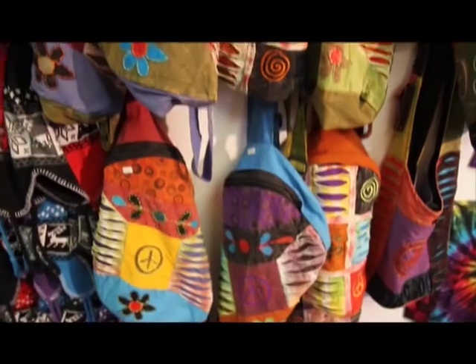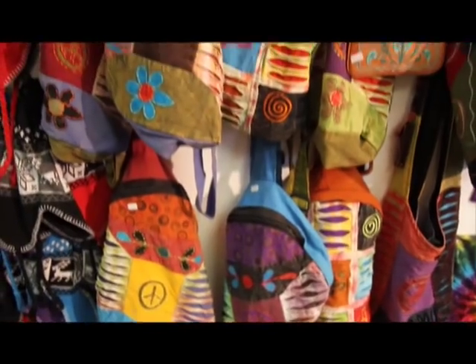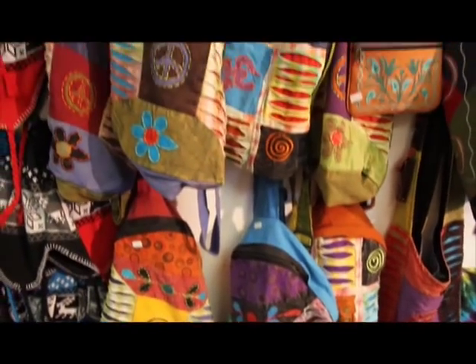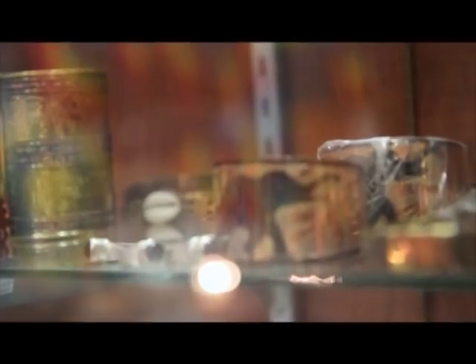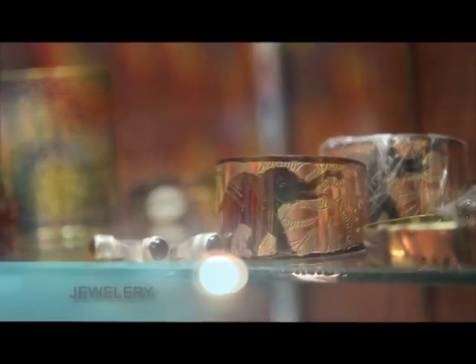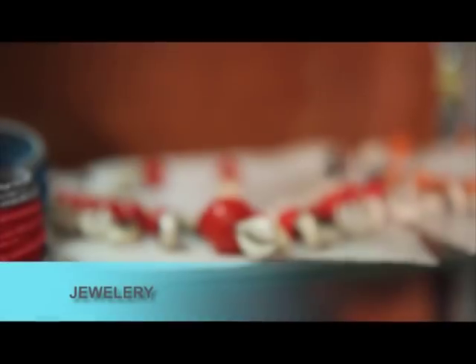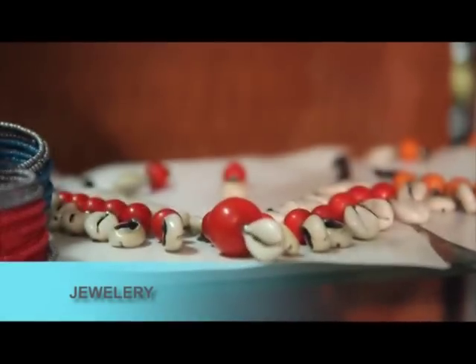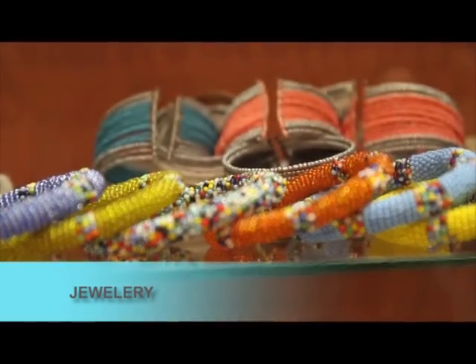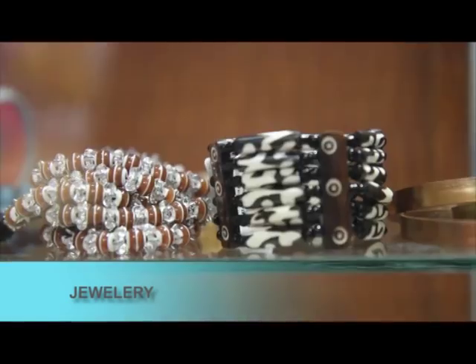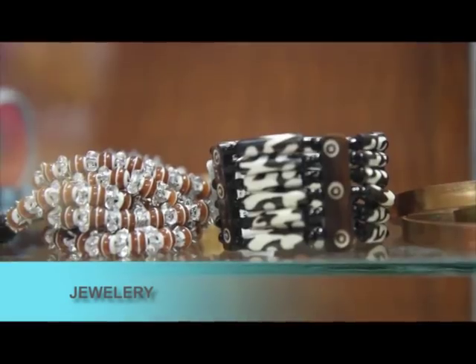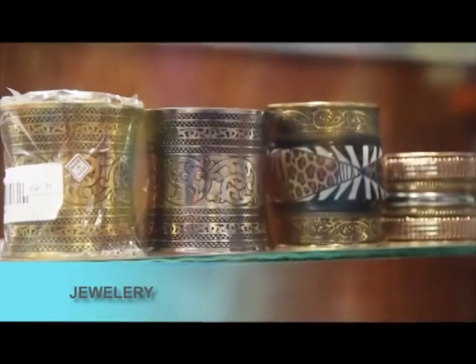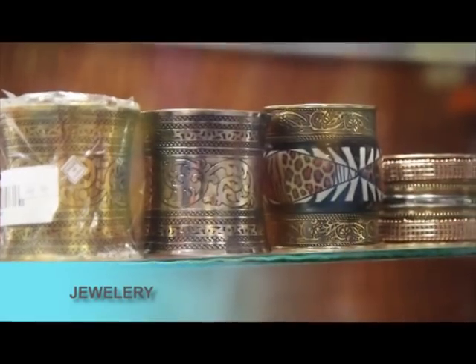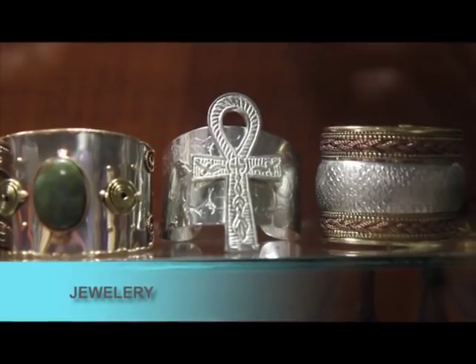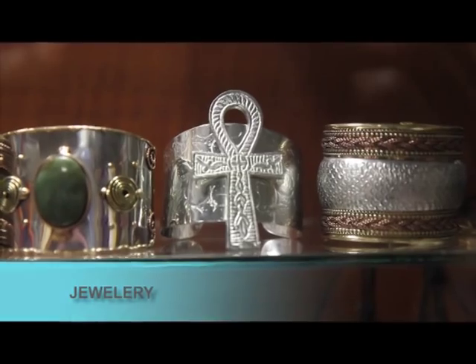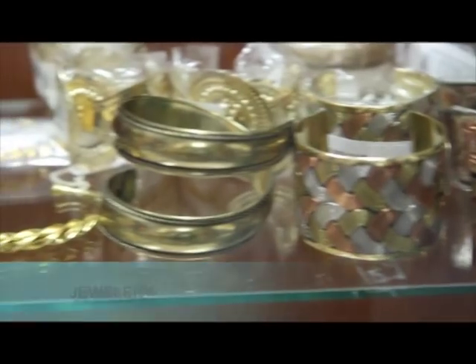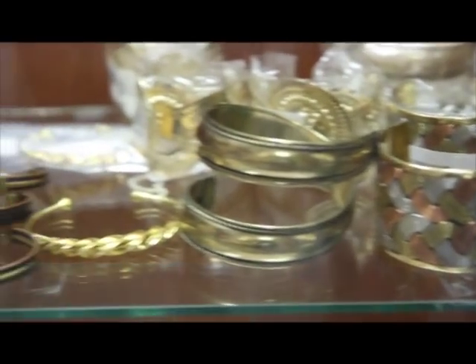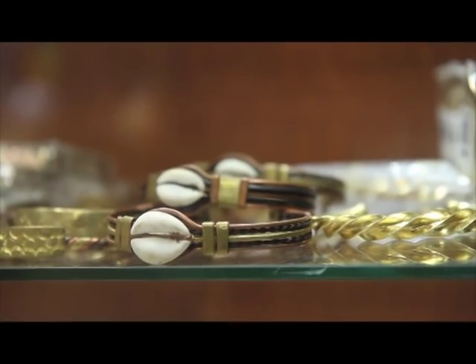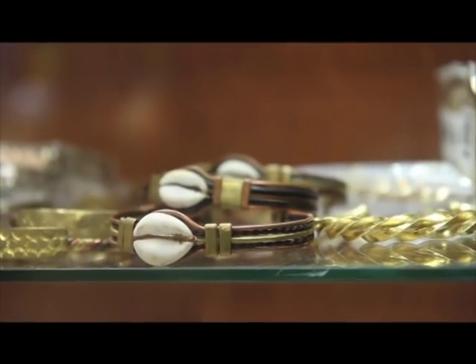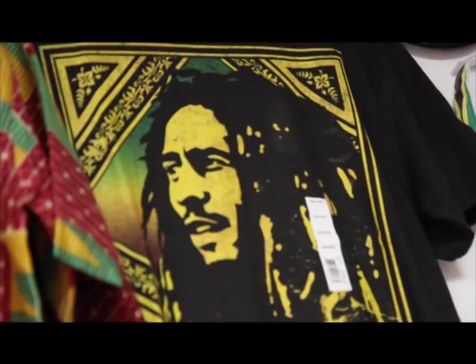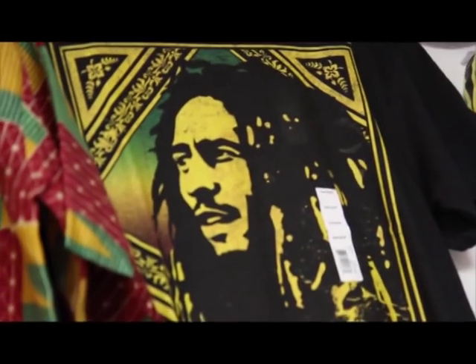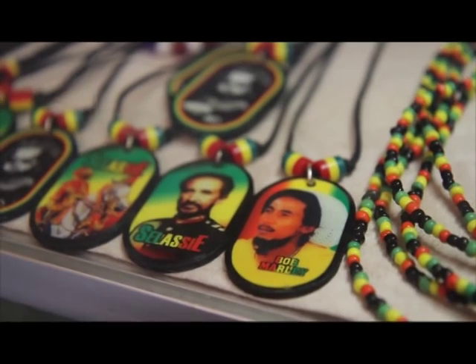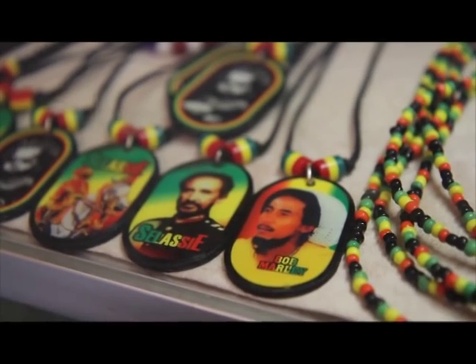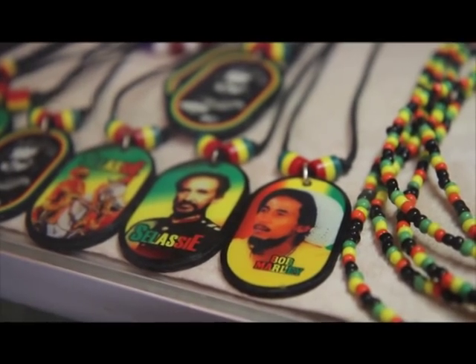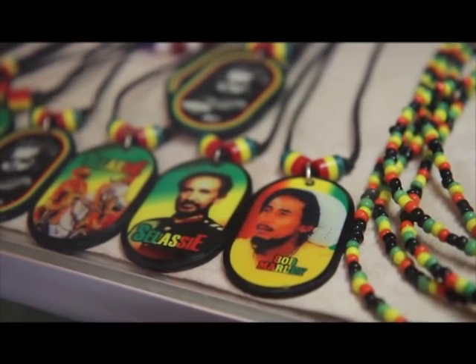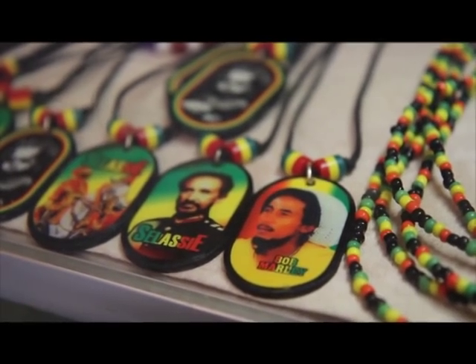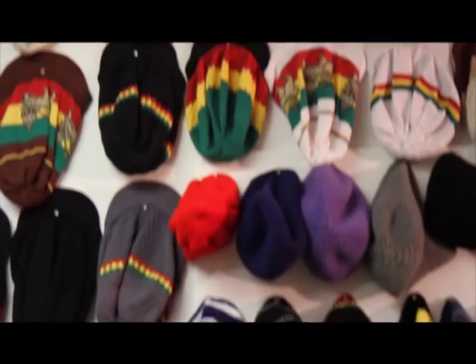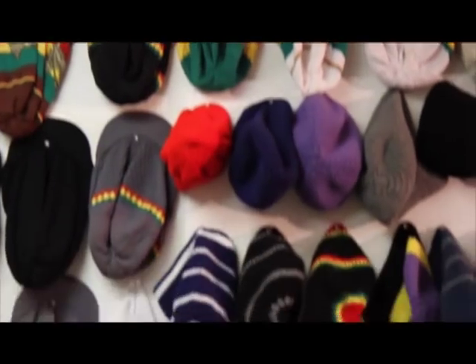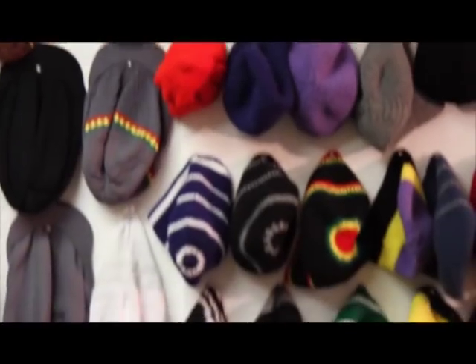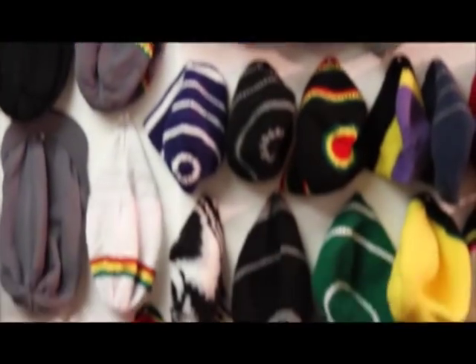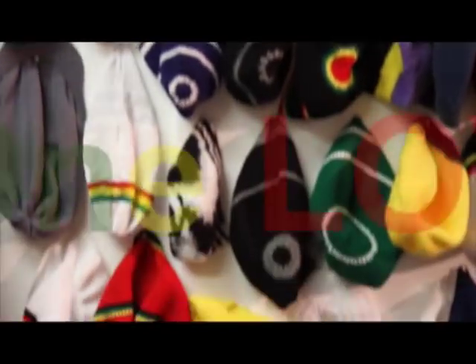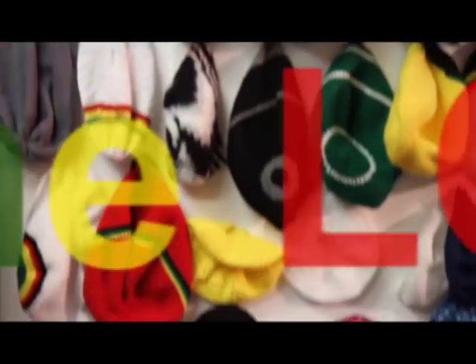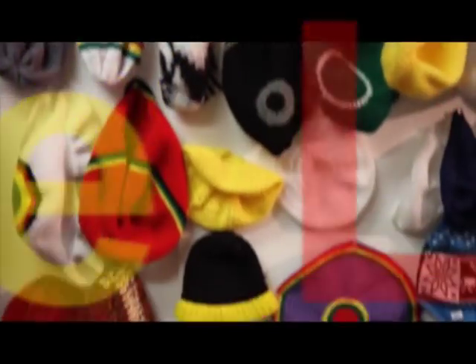Adorn yourself with our native jewelry and discover a new you. Are you Rasta or love the Rasta style? We've got you covered.